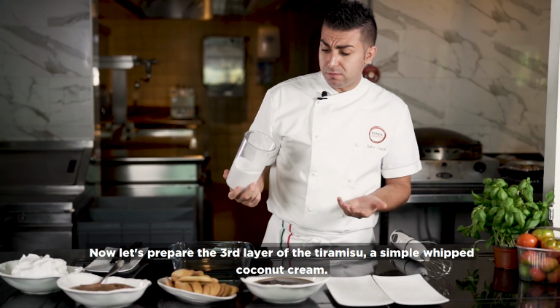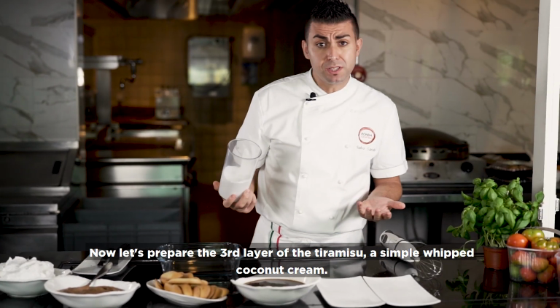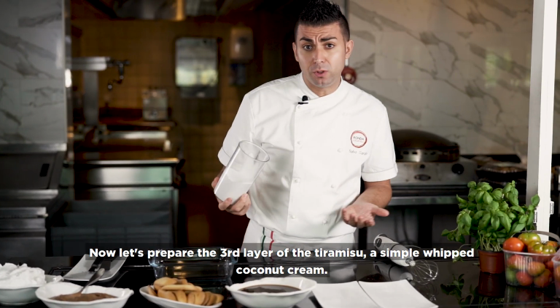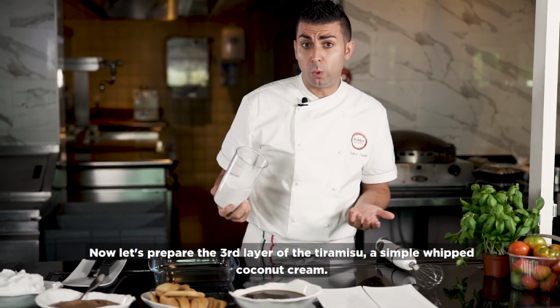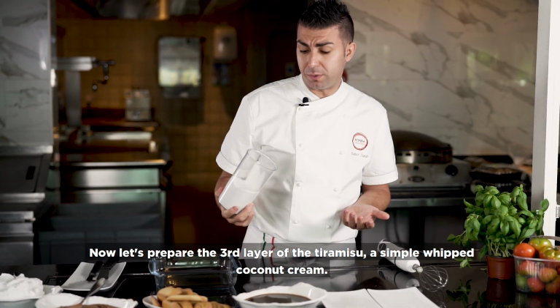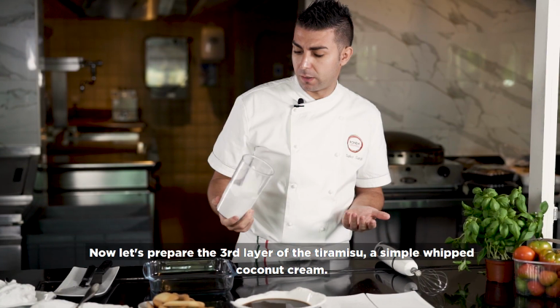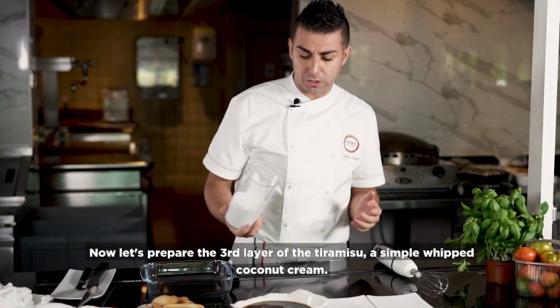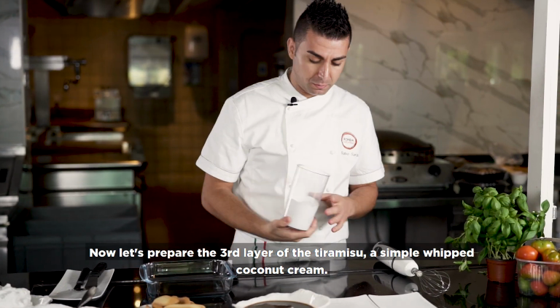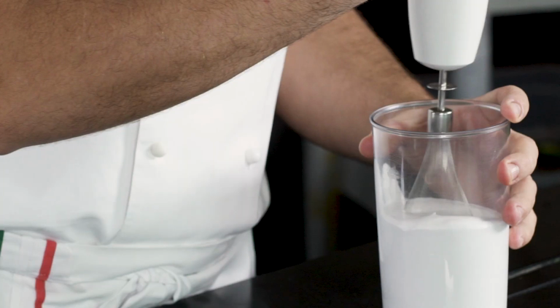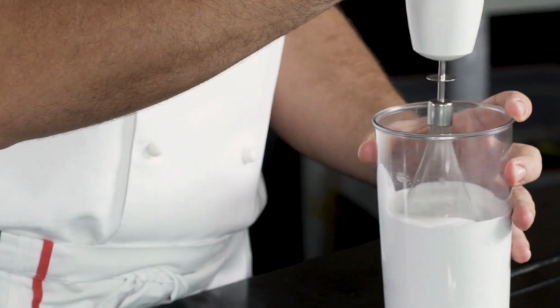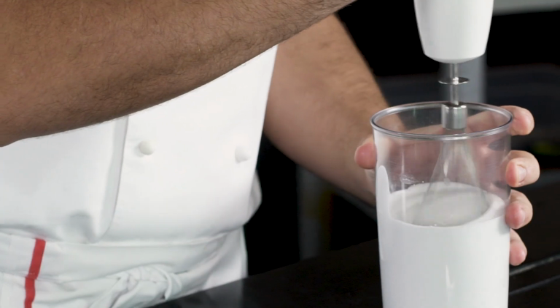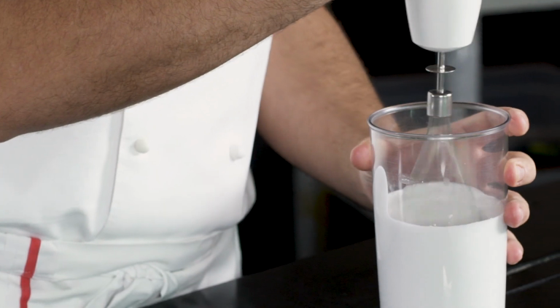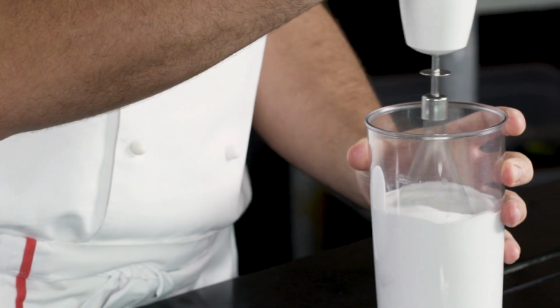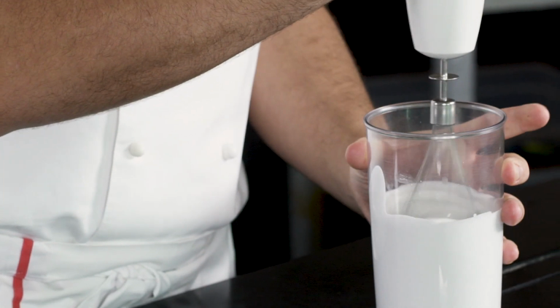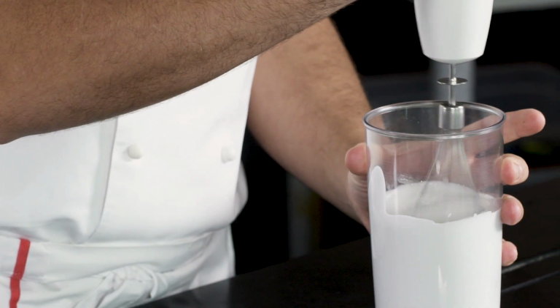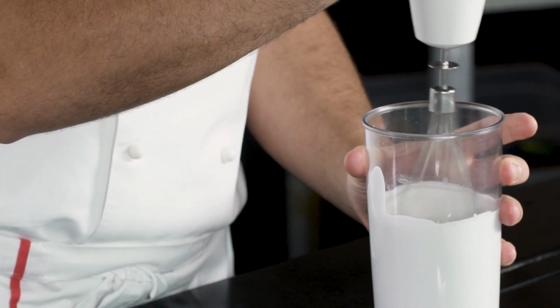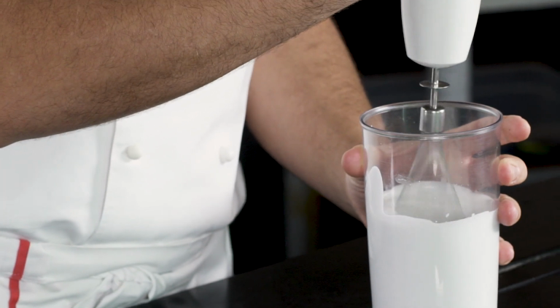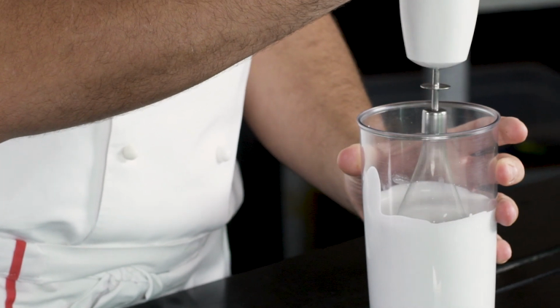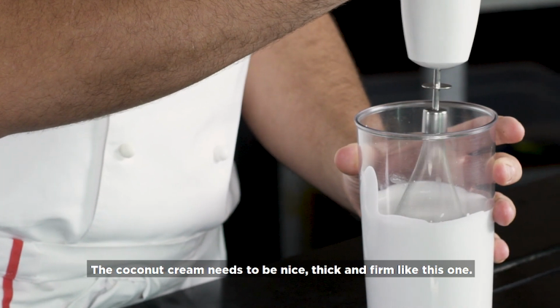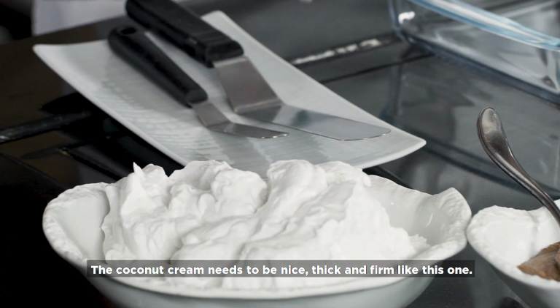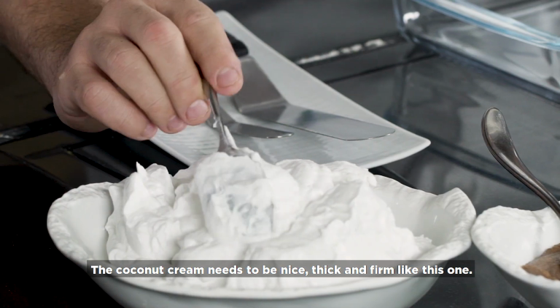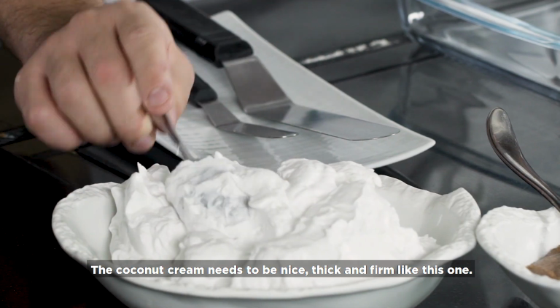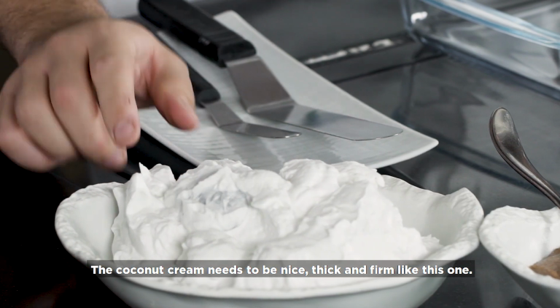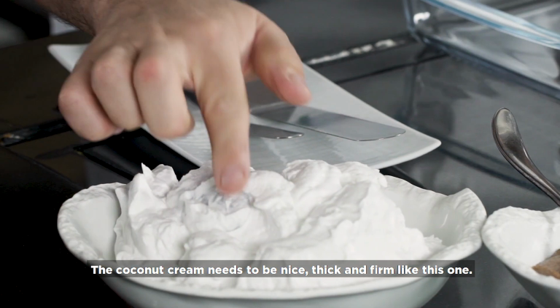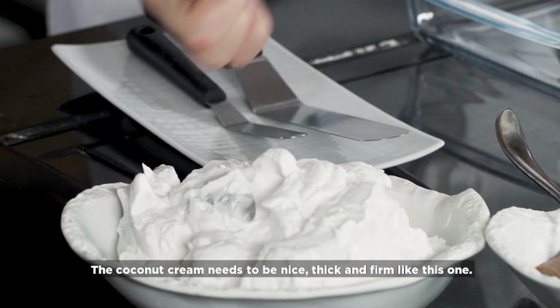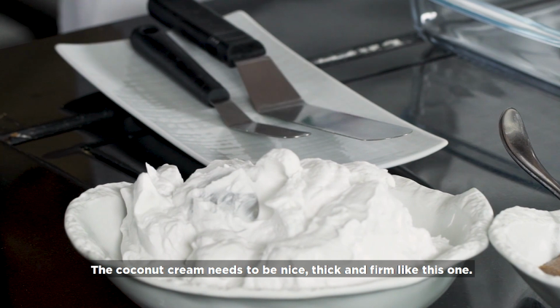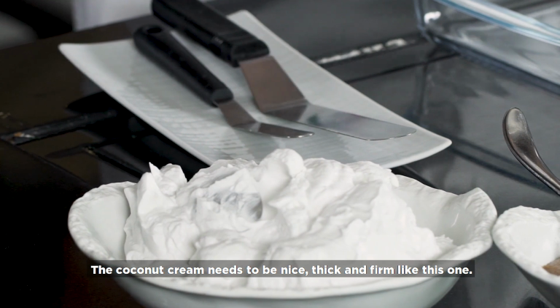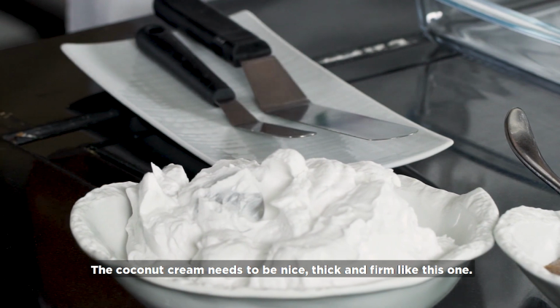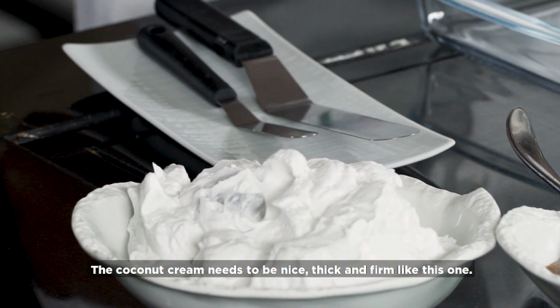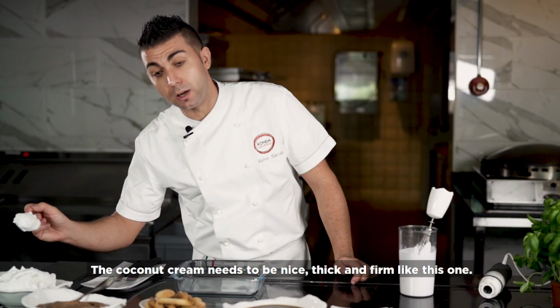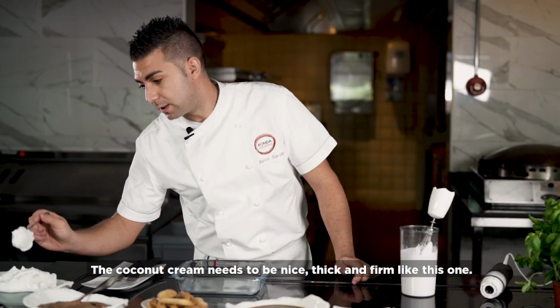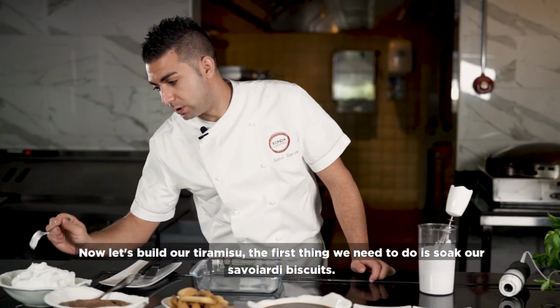Now our whipped coconut cream. It needs to become nice, thick and firm, like this one.